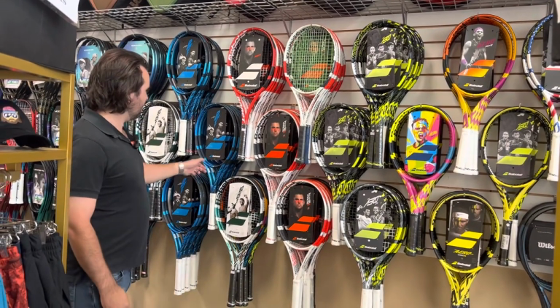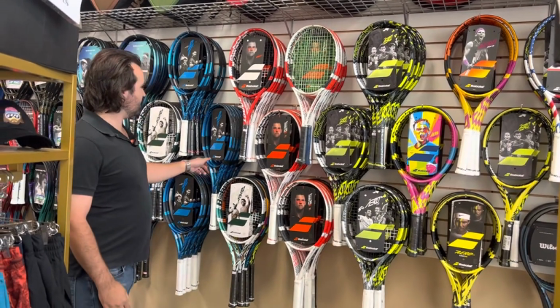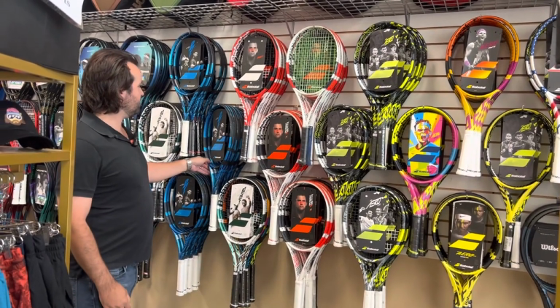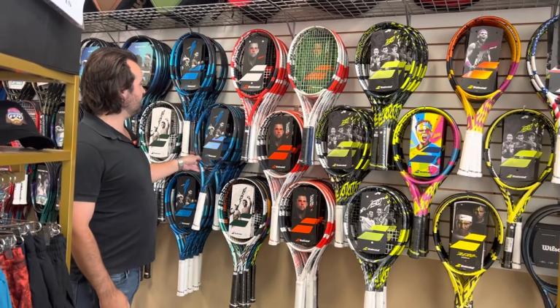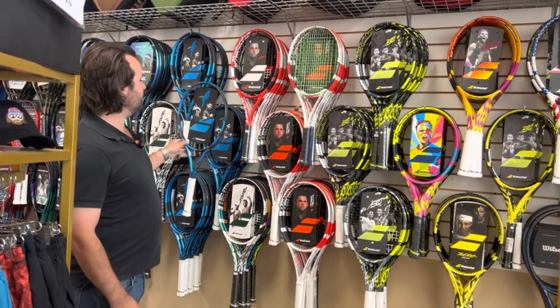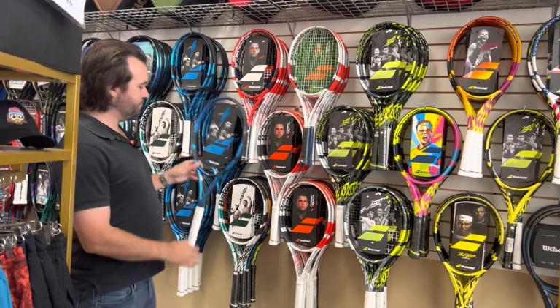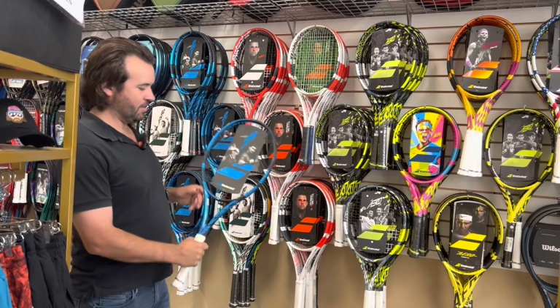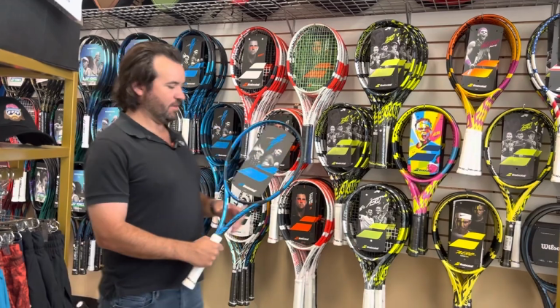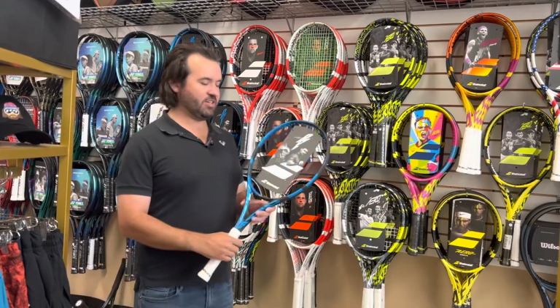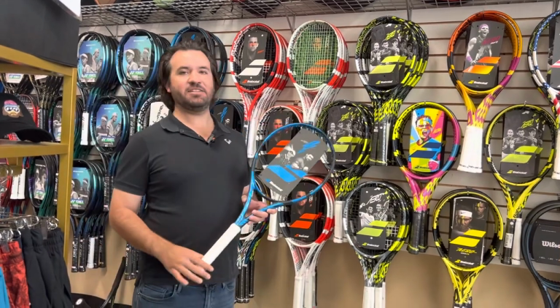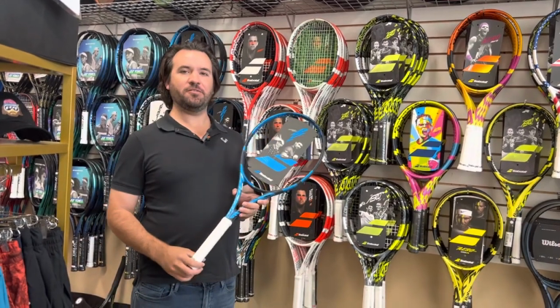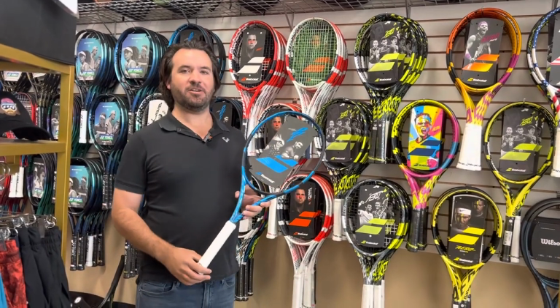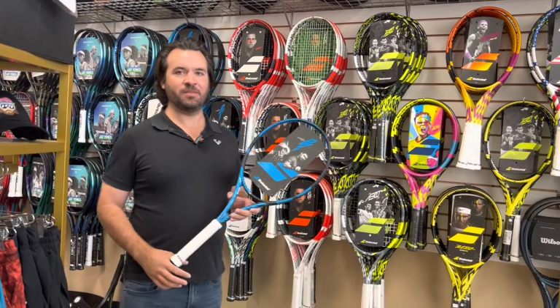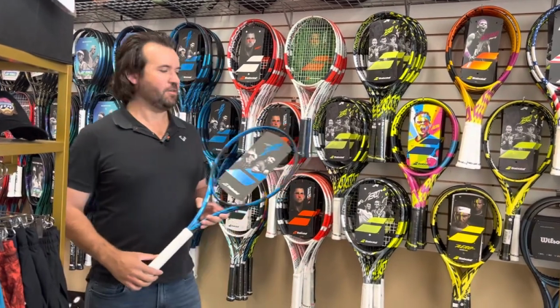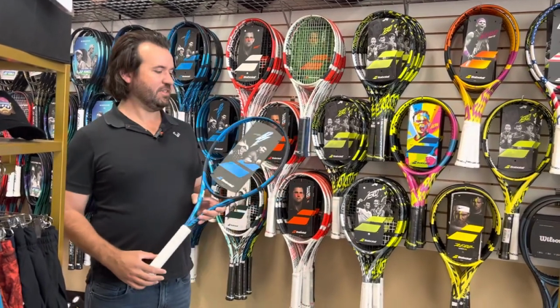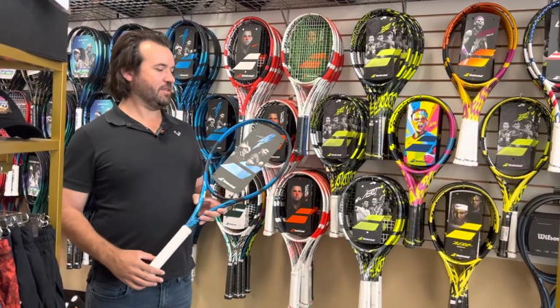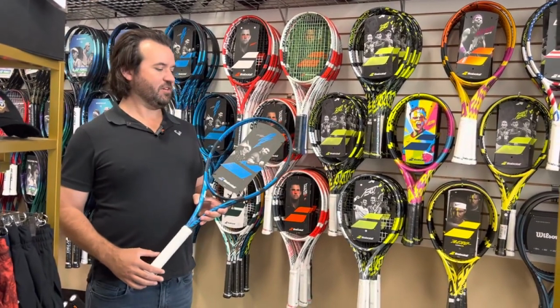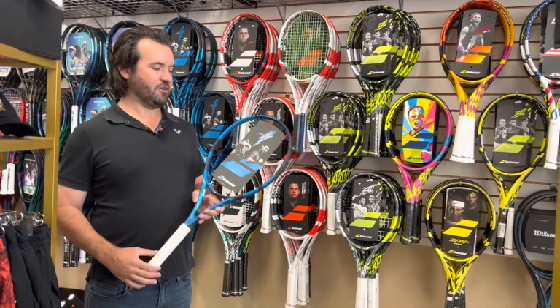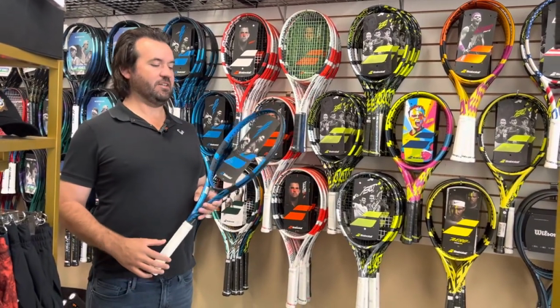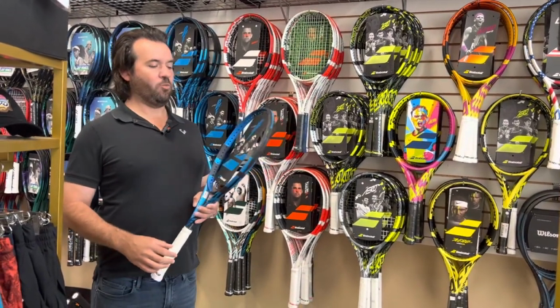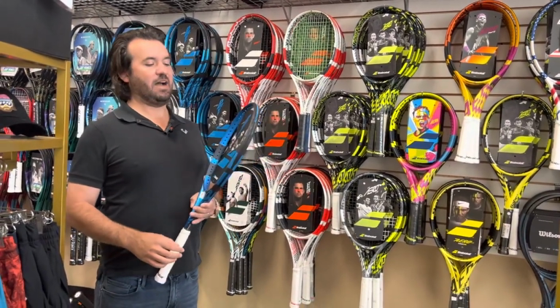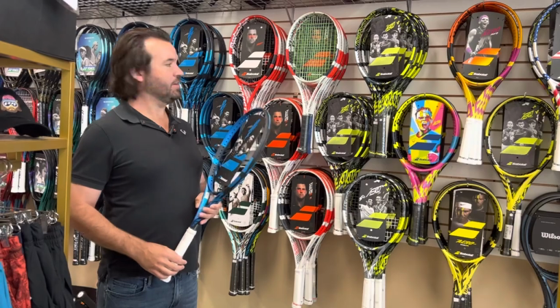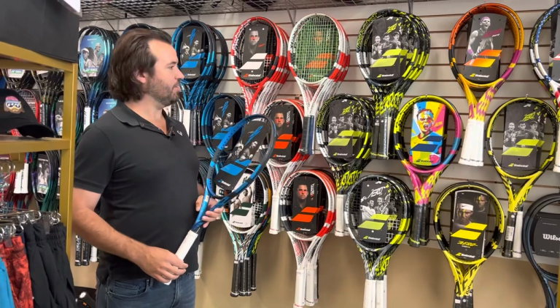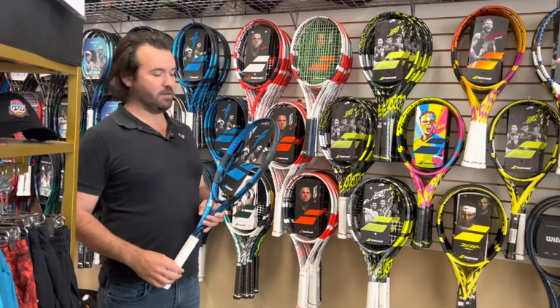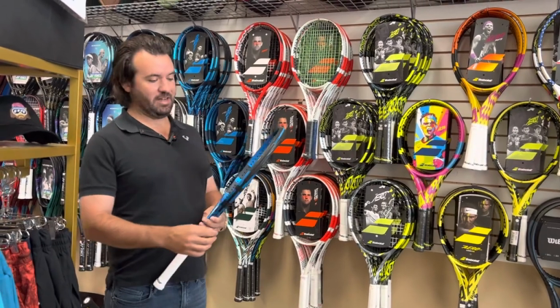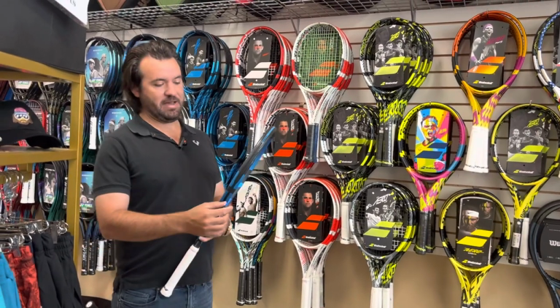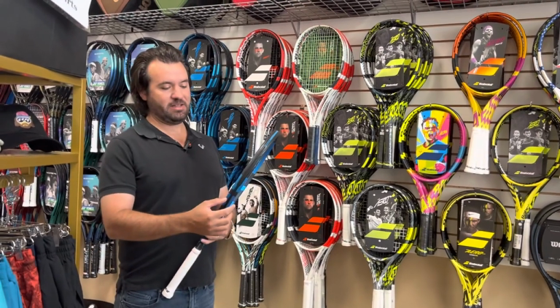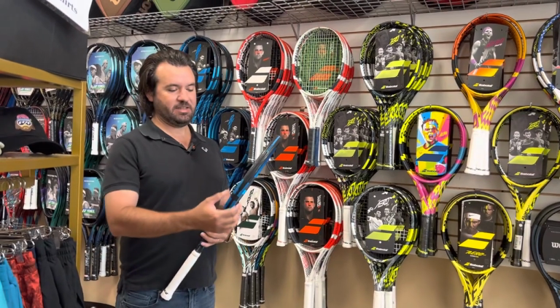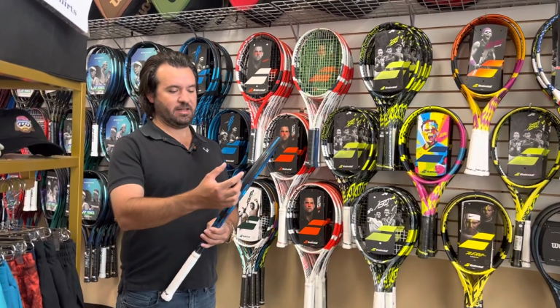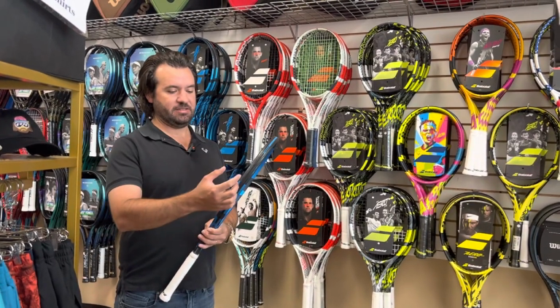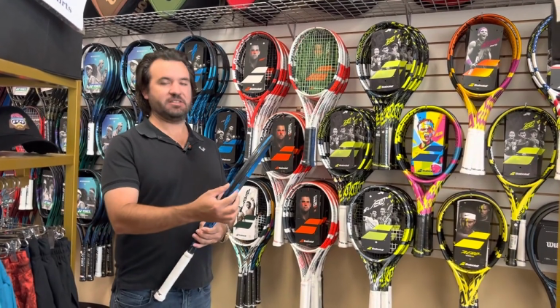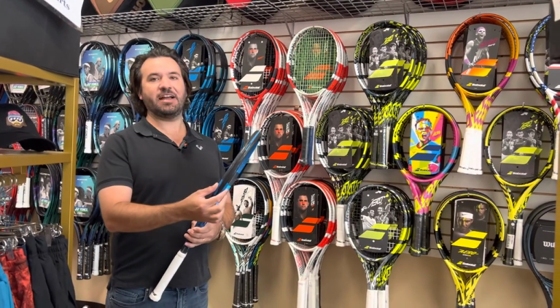I'll start first with the Pure Drive line. The Pure Drive line is known for power. The reason that the Pure Drive is always given more power than other lines in Babolat is the stiffness of the racket.